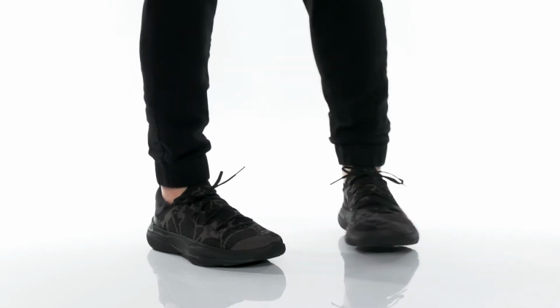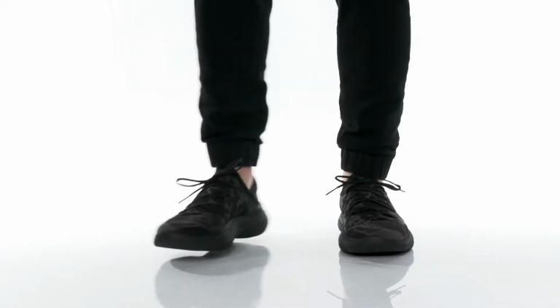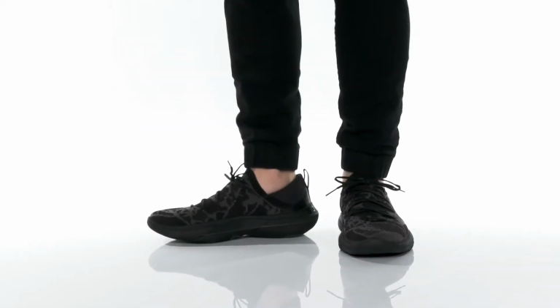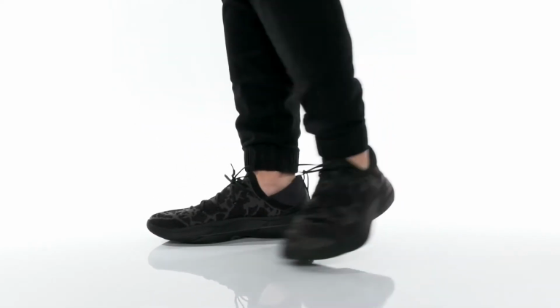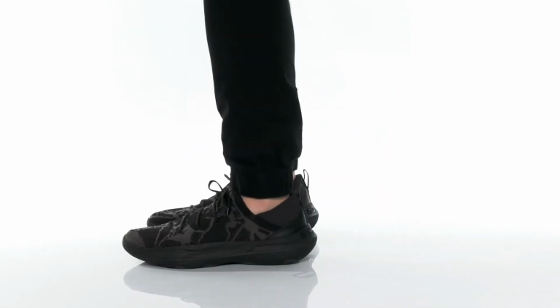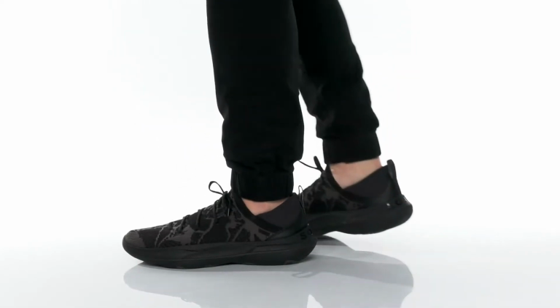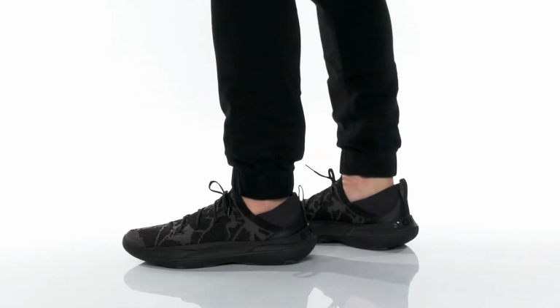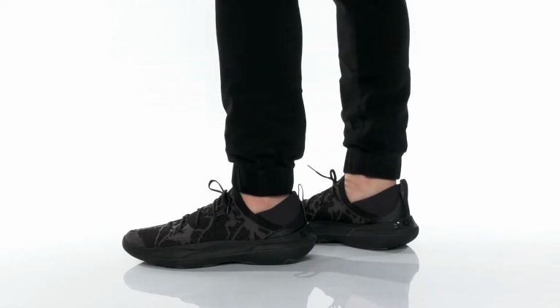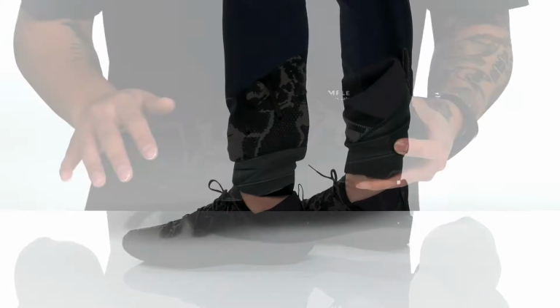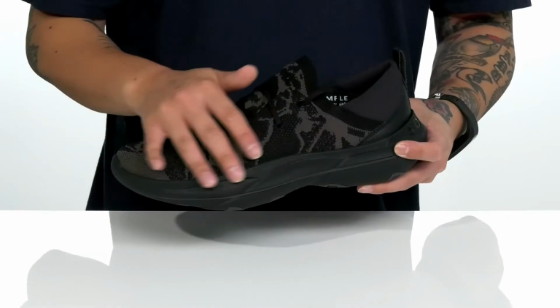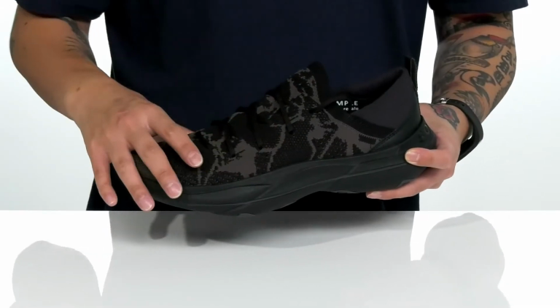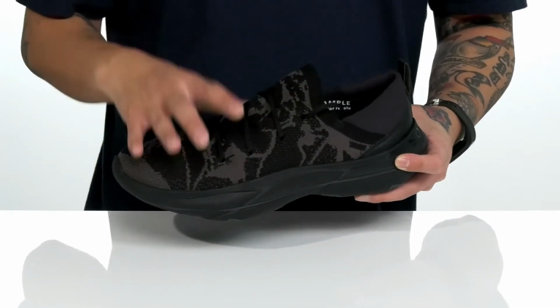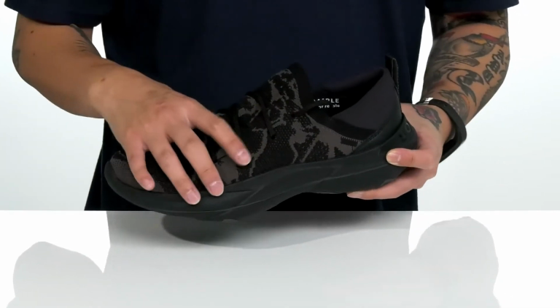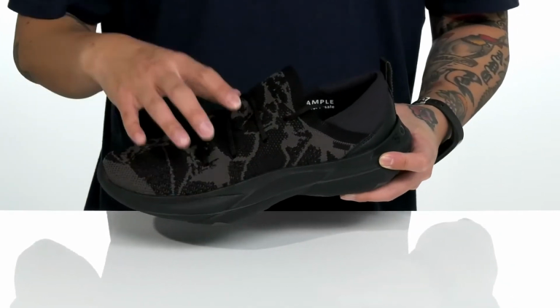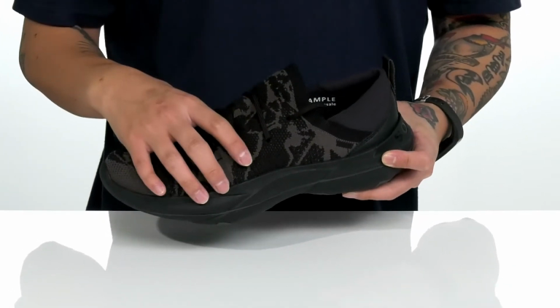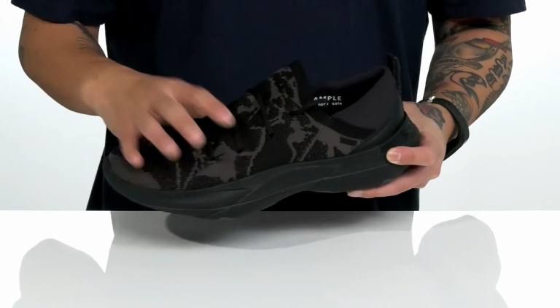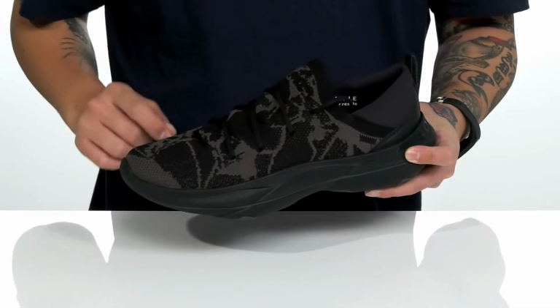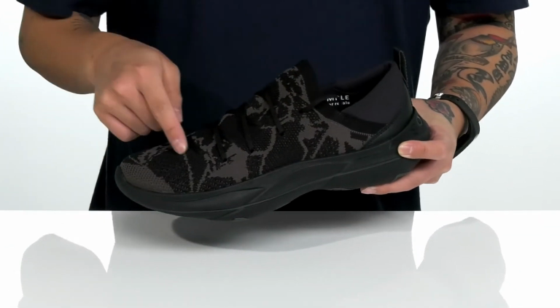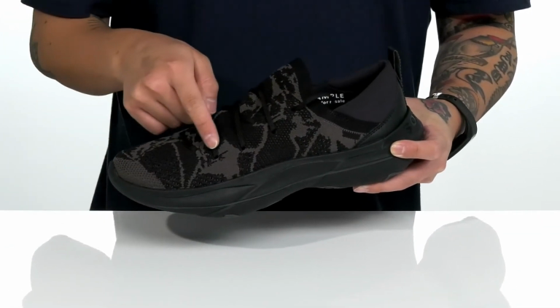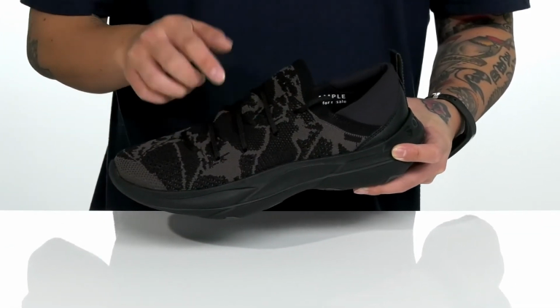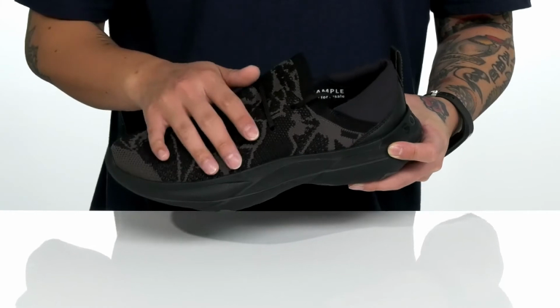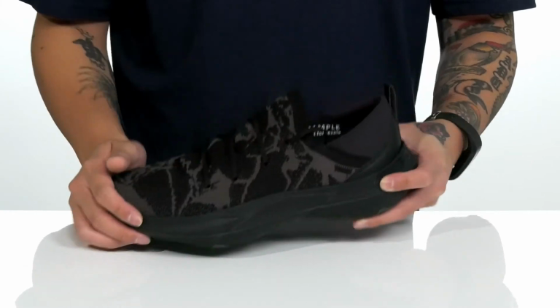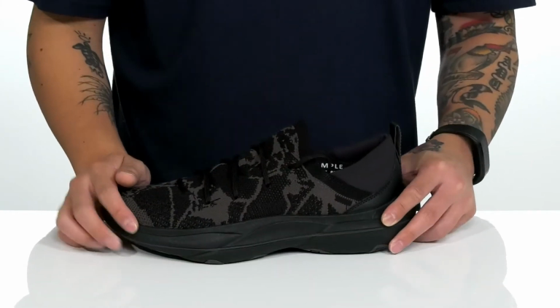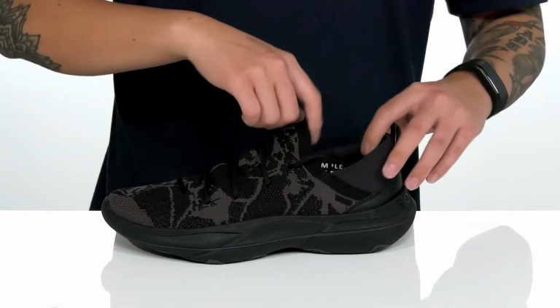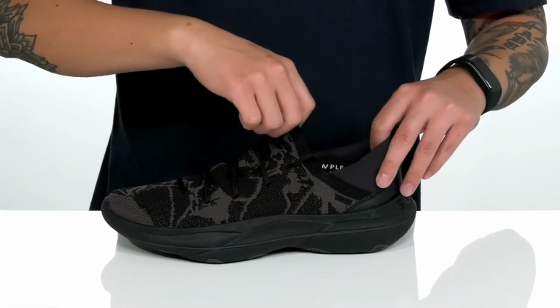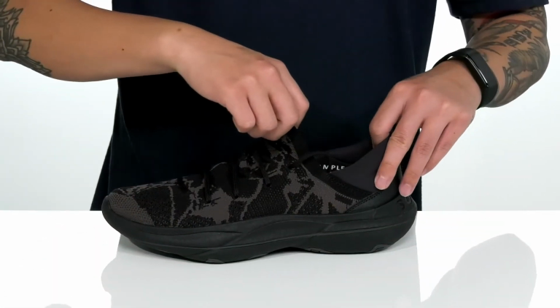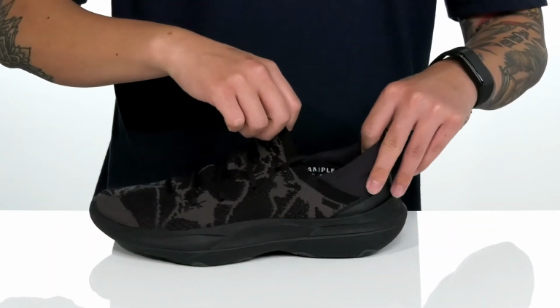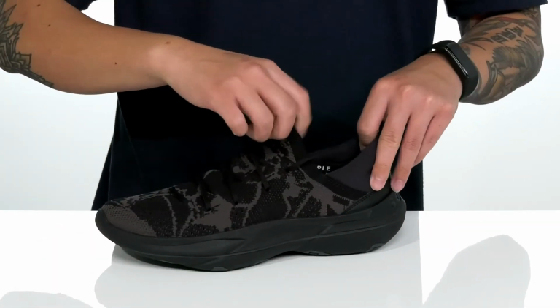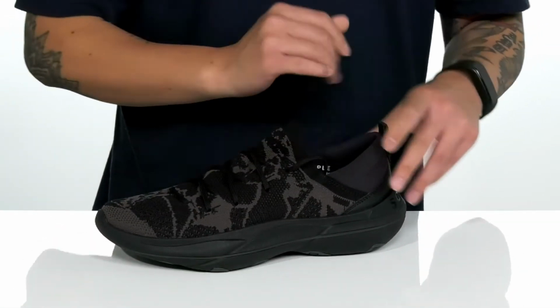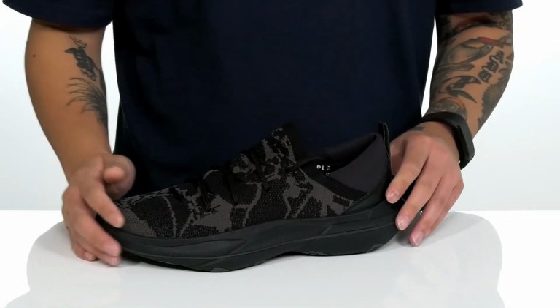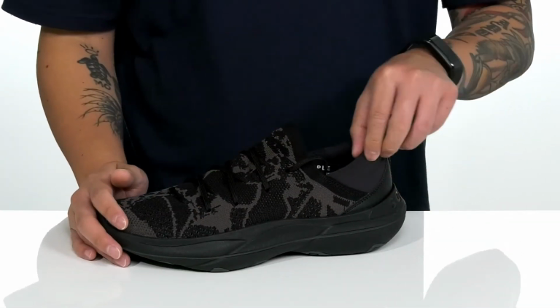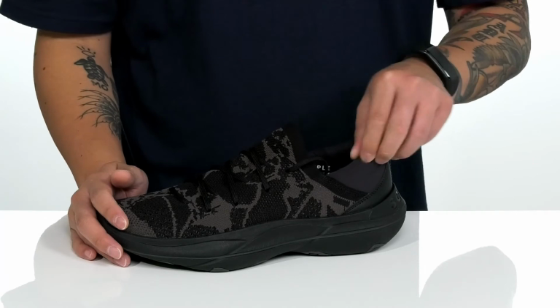The Explorer Blitz Stride Lace from Sorel is a lightweight and comfortable shoe made with a knit fabric upper that's going to stretch around the foot for a comfortable sock-like fit. A traditional lace-up design provides a secure fit. The tongue and collar is a single piece that's going to assist with that sock-like fit around the foot. Padding around the collar.